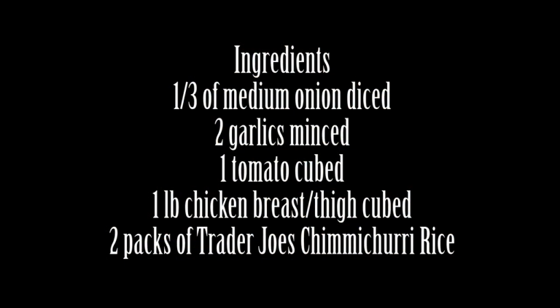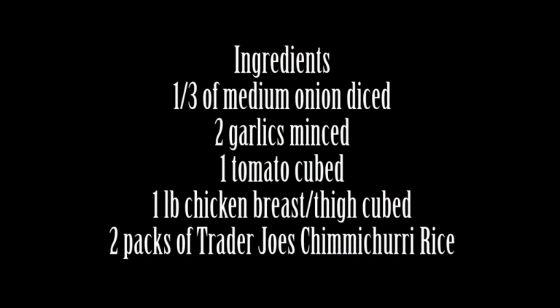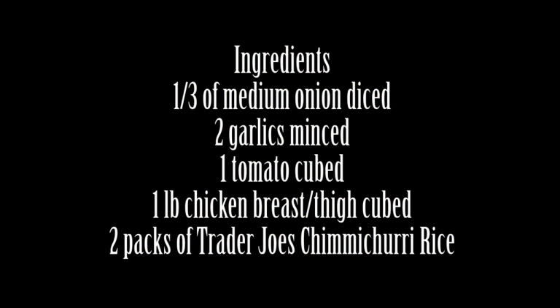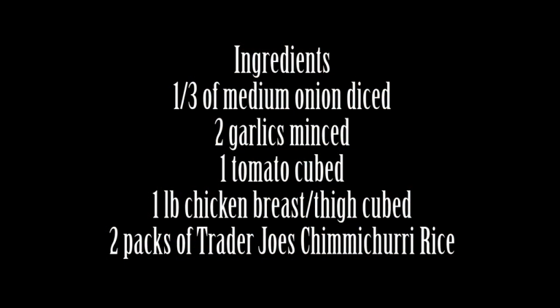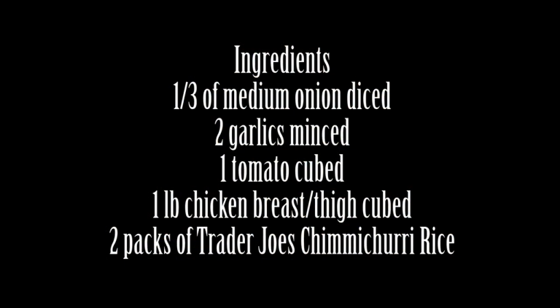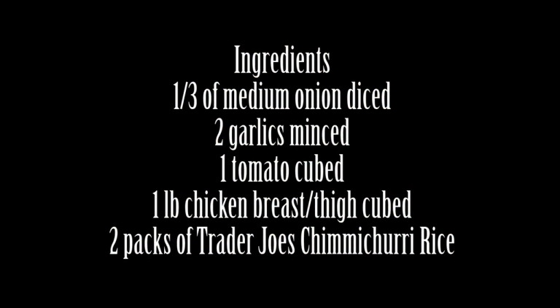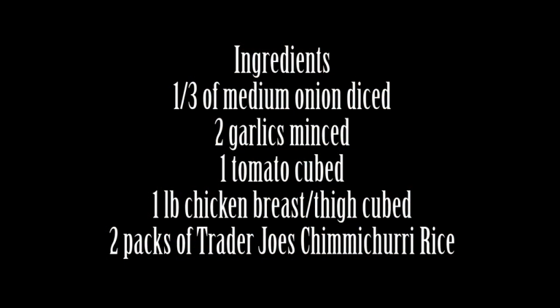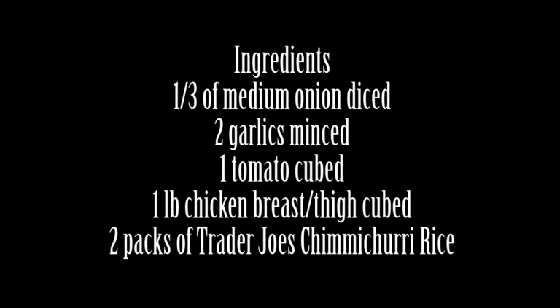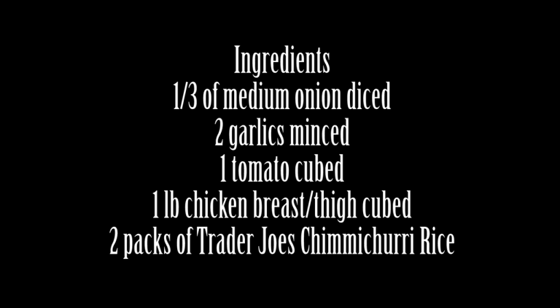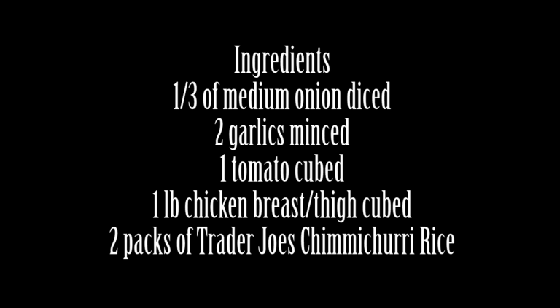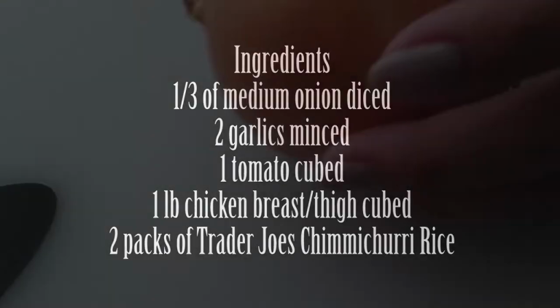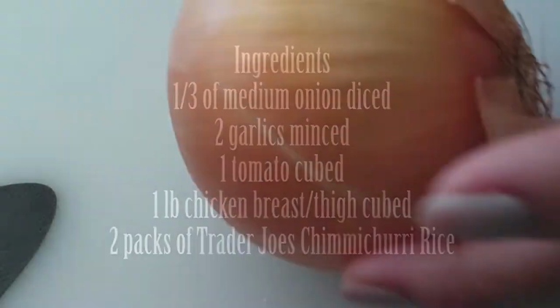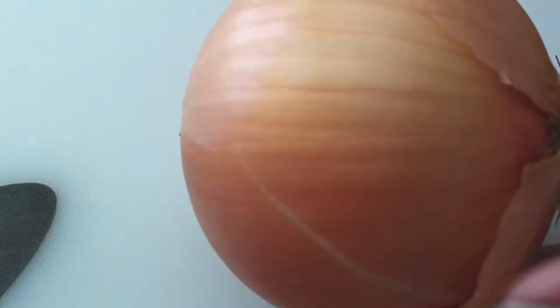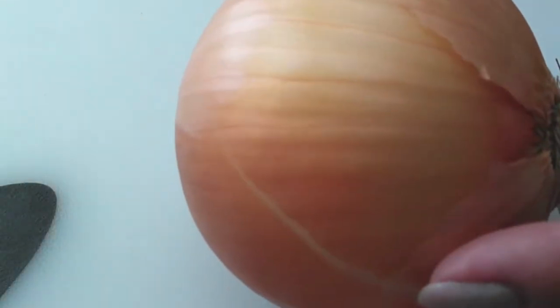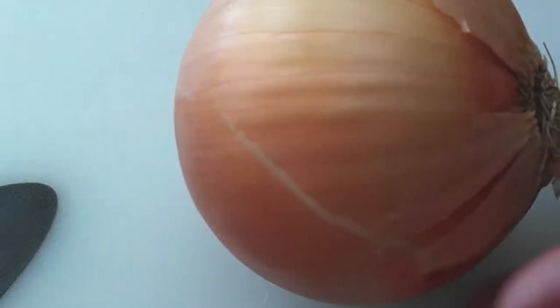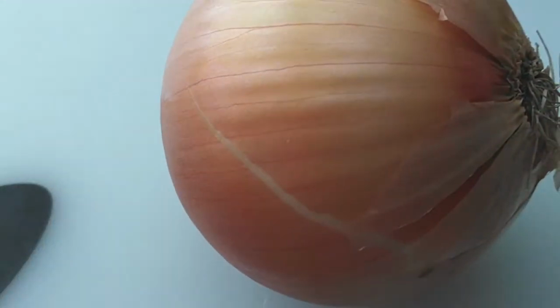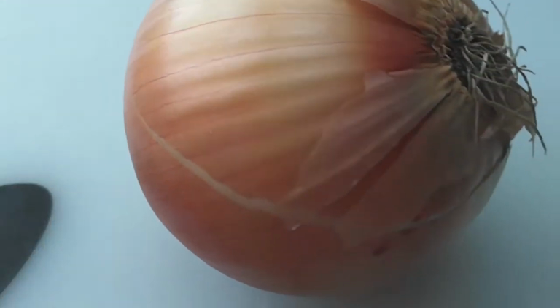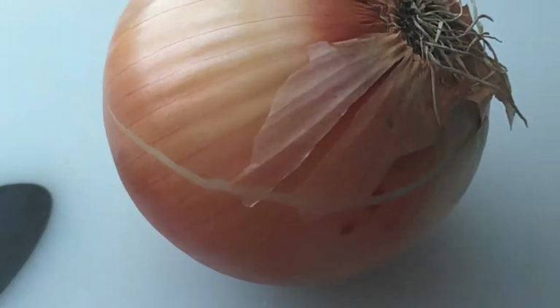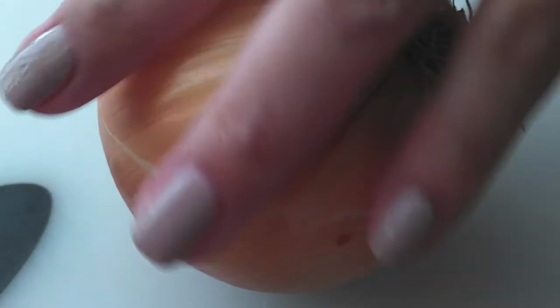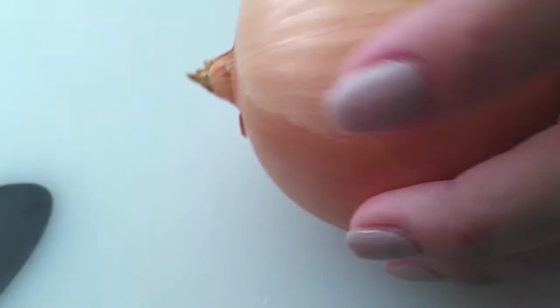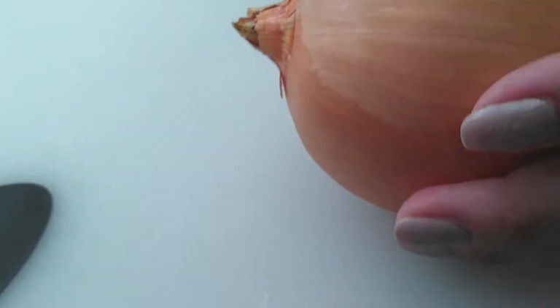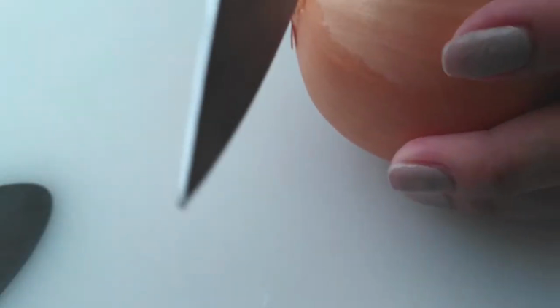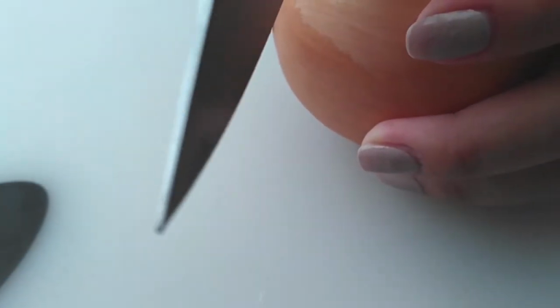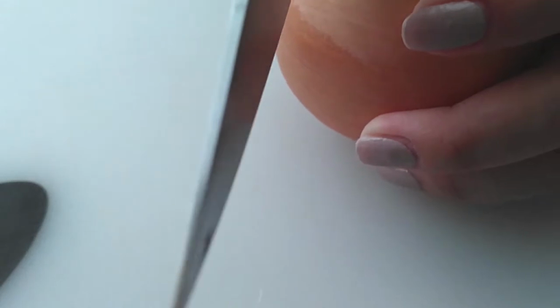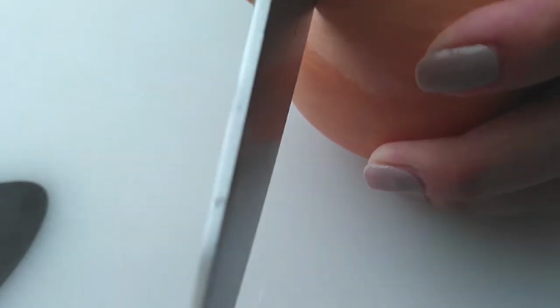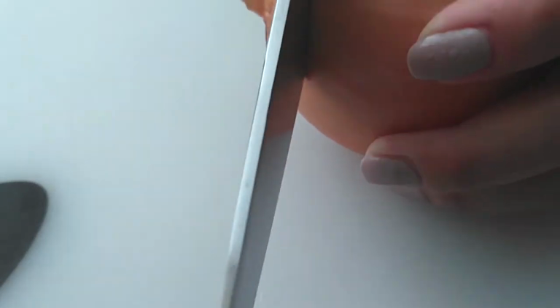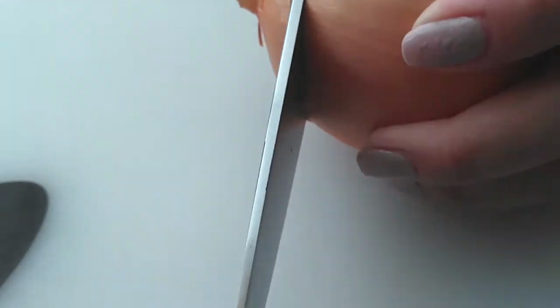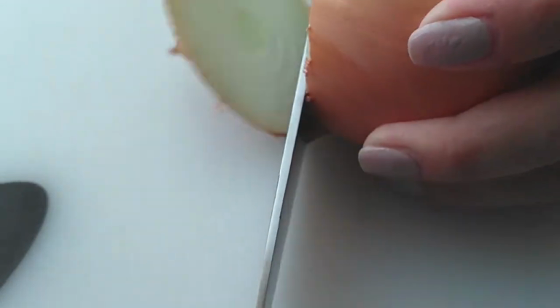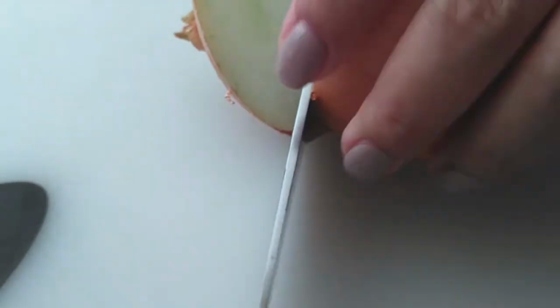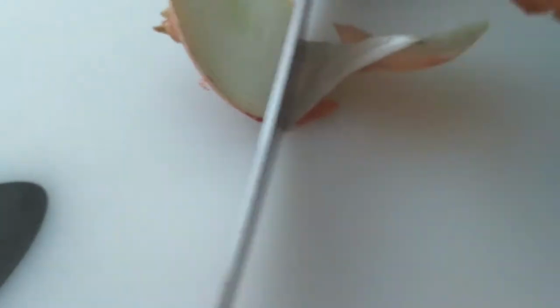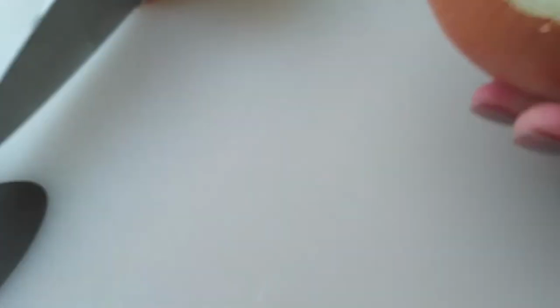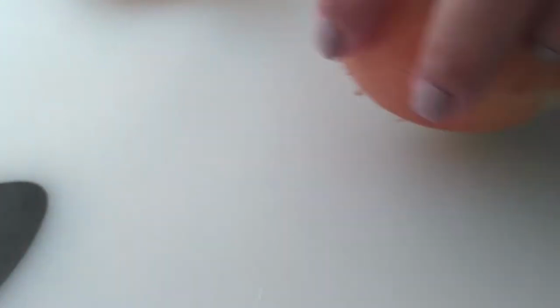Pretty much everything you need is inside the package itself, so we're just going to add a few more things to make this a full rounded meal. I am adding a little bit more veggies than what comes in the package because I feel like it just gives more flavor.